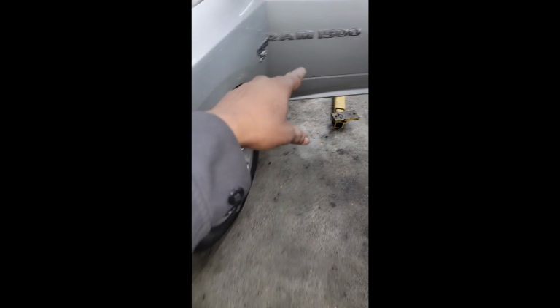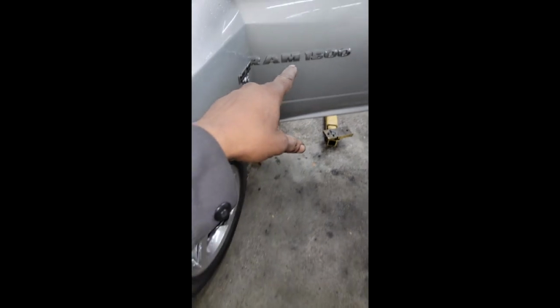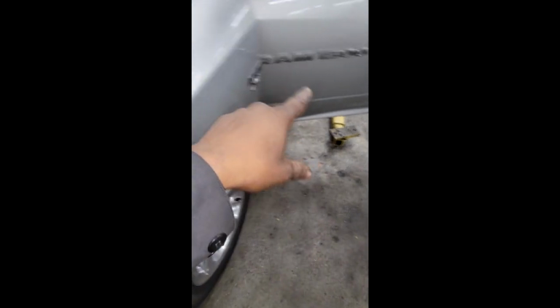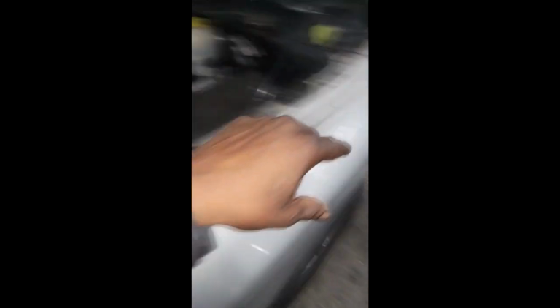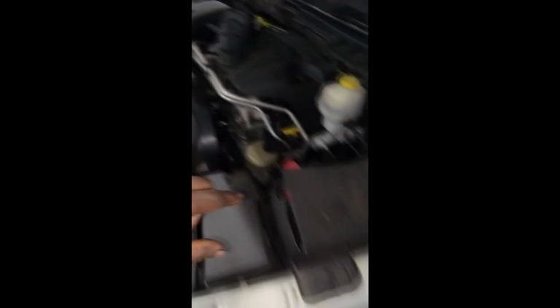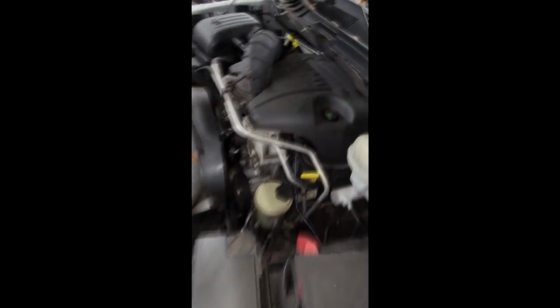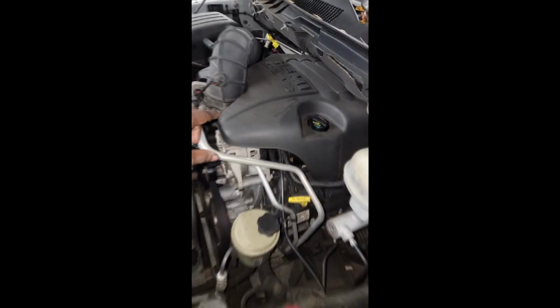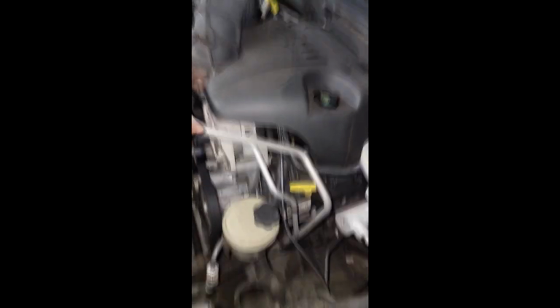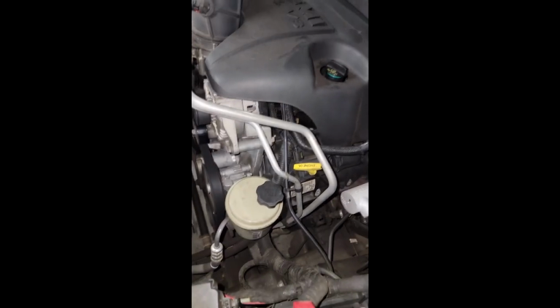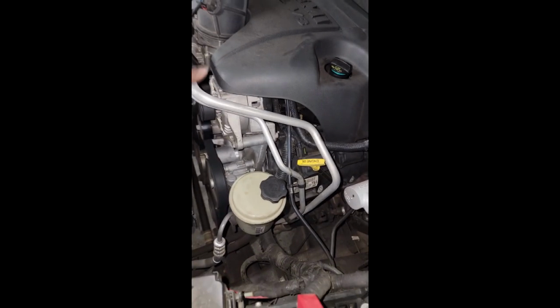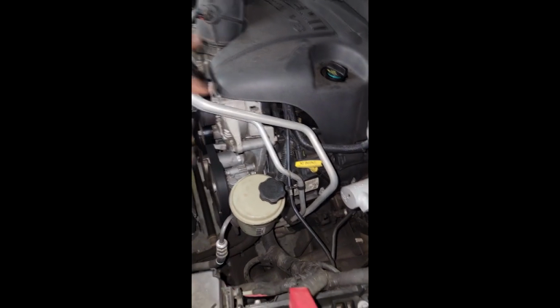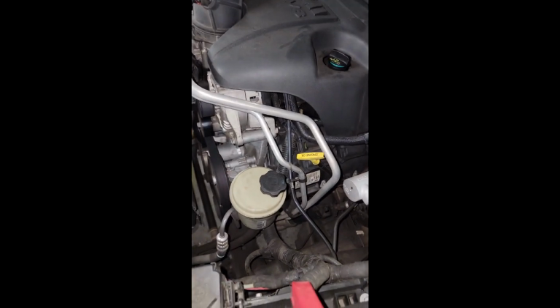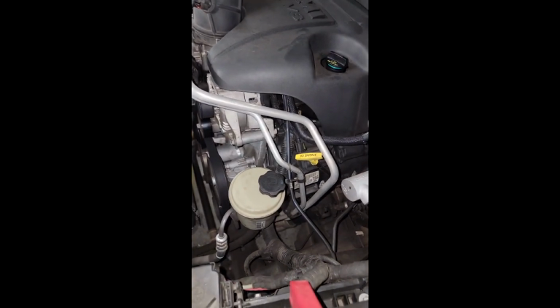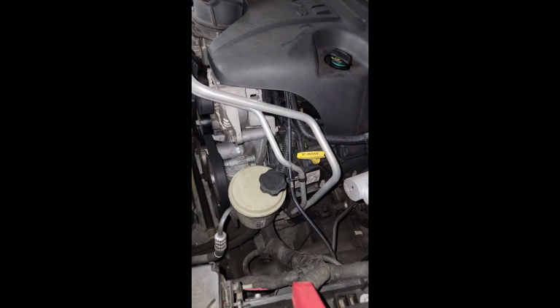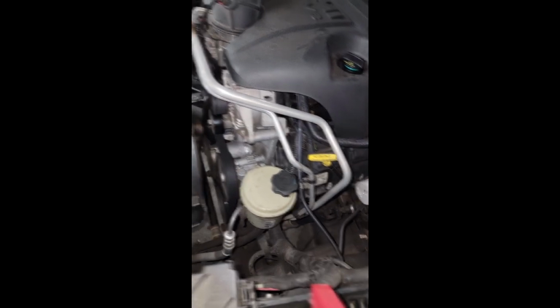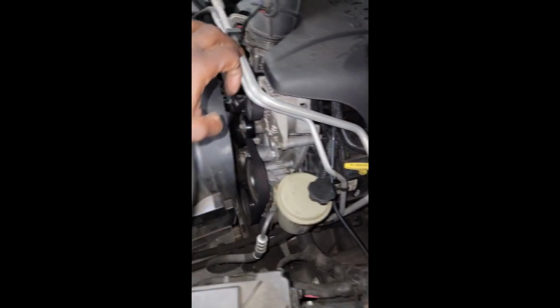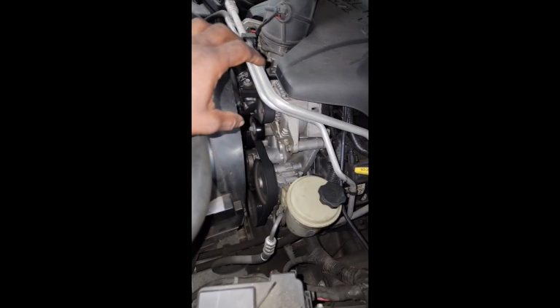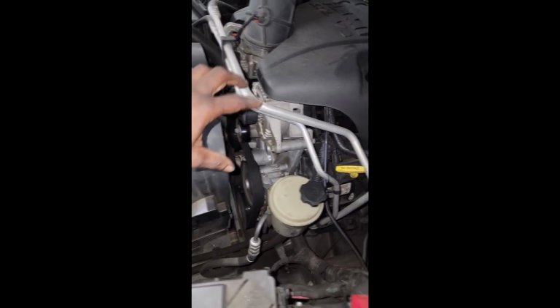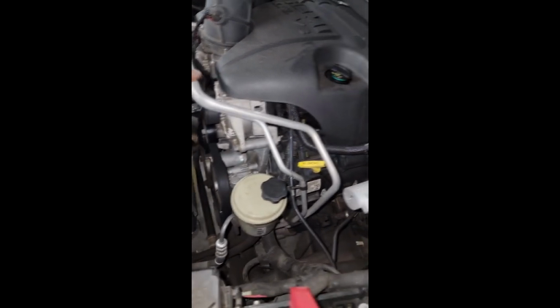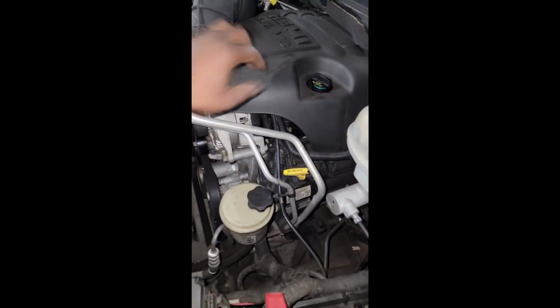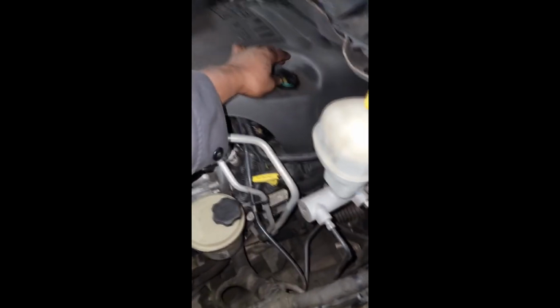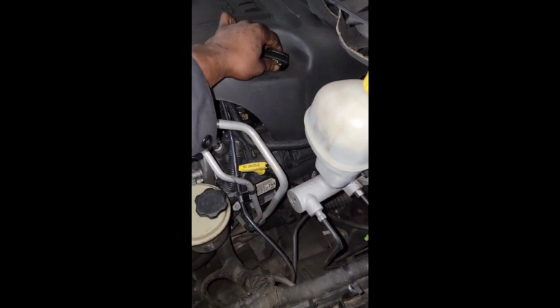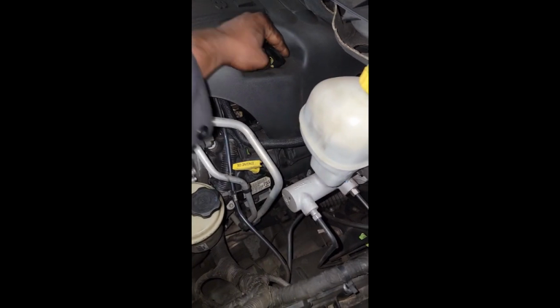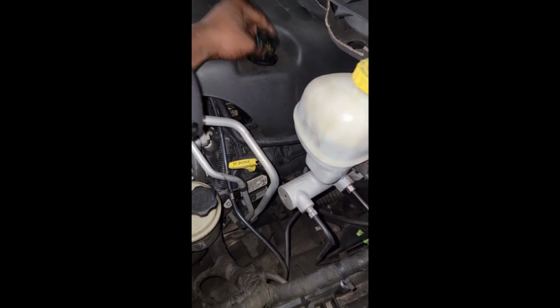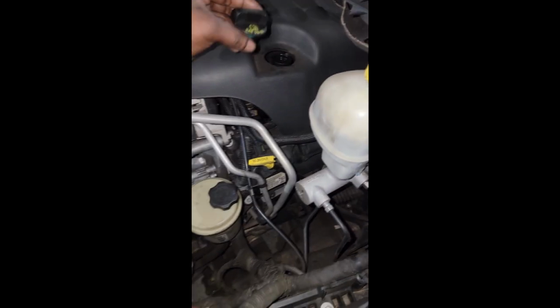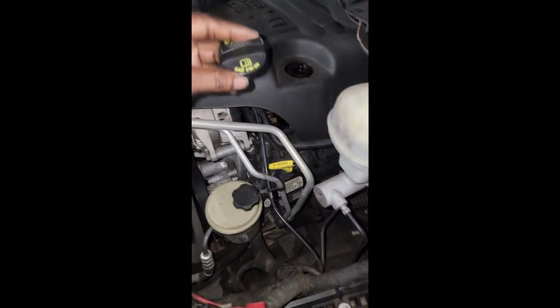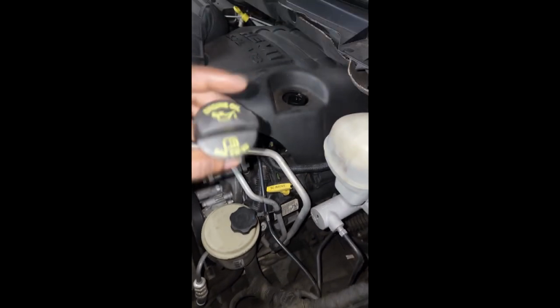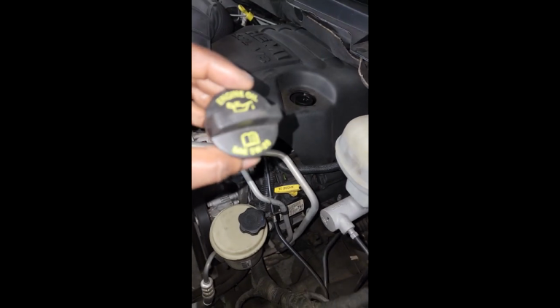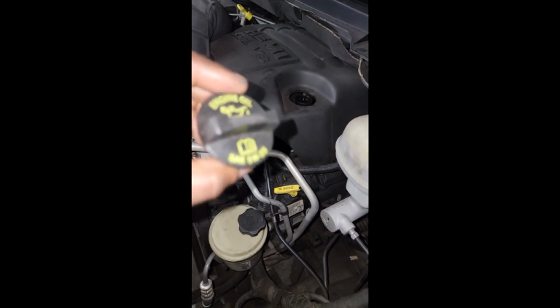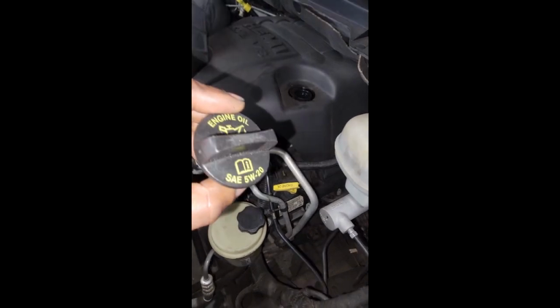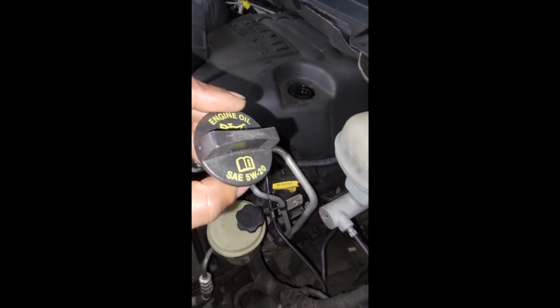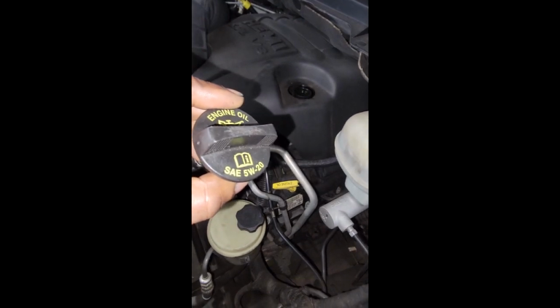All right guys, real quick — y'all see this Ram 1500, 5.7 Hemi? I worked on this truck about two months ago, did a cam and lifter job. It was ticking. It's not back for ticking, however it is back and the customer thinks it's a recheck, but I want to show y'all something.